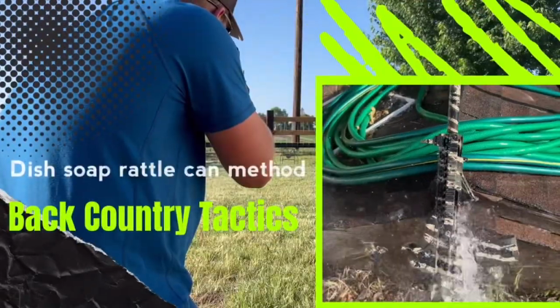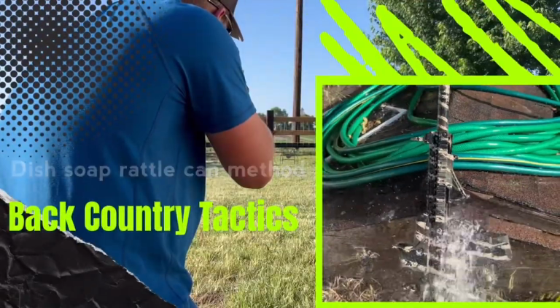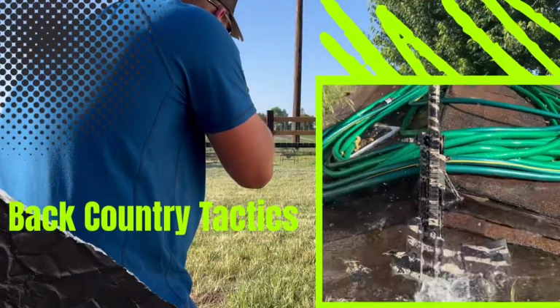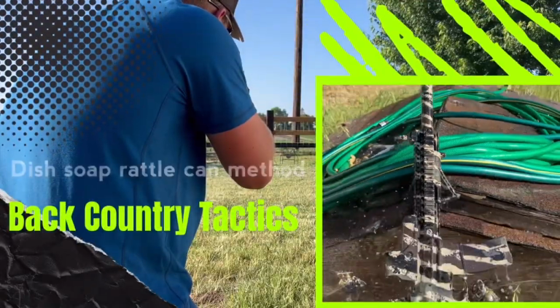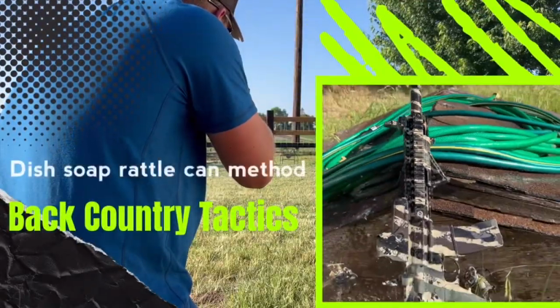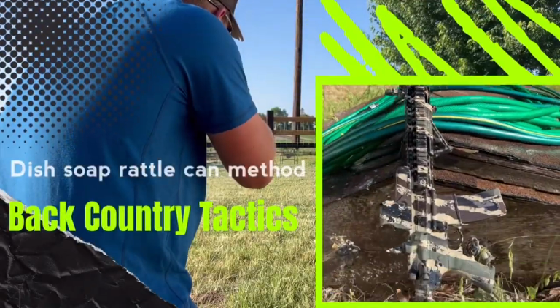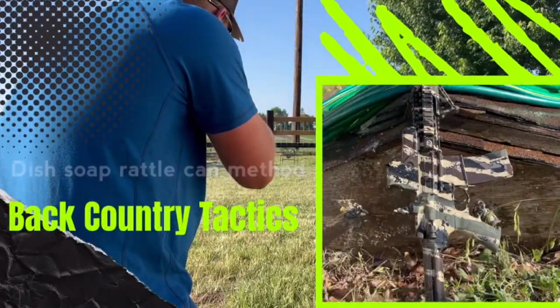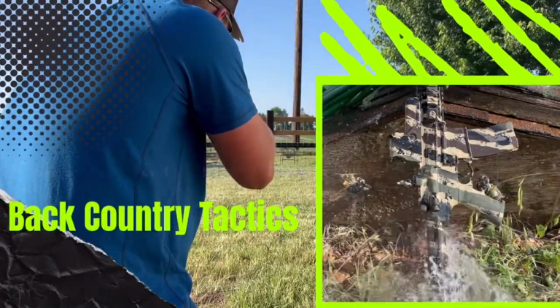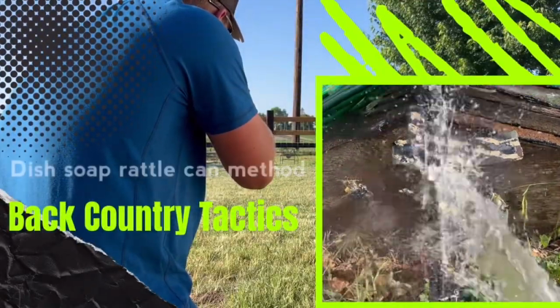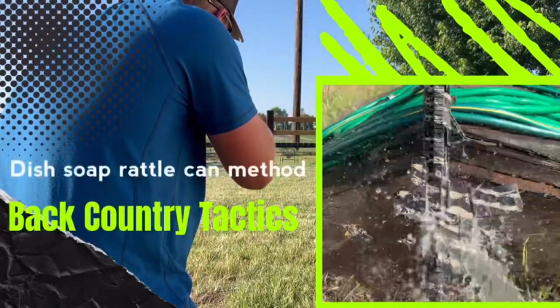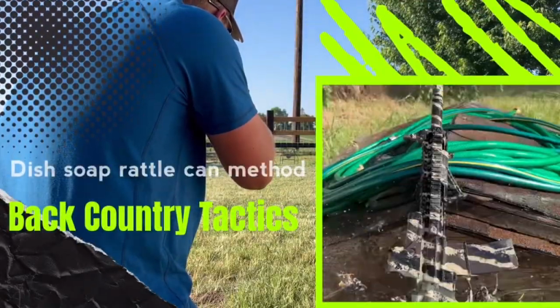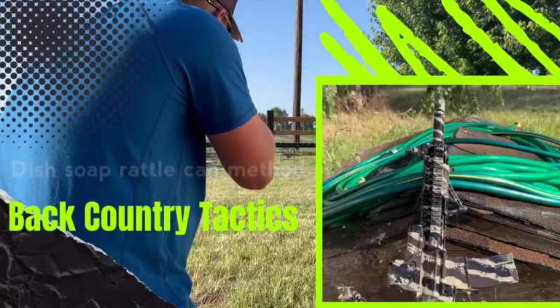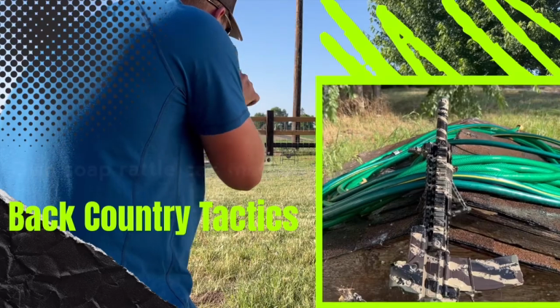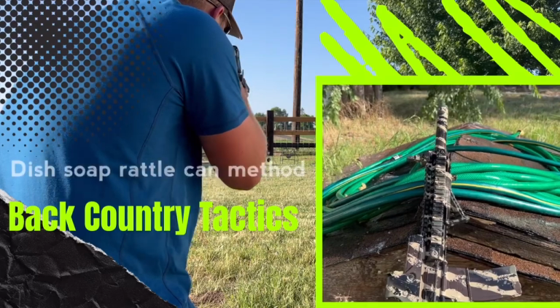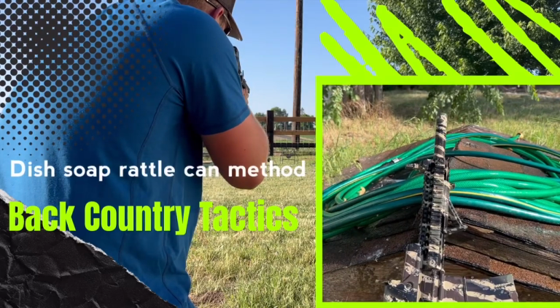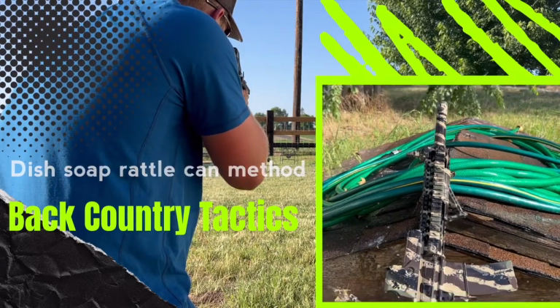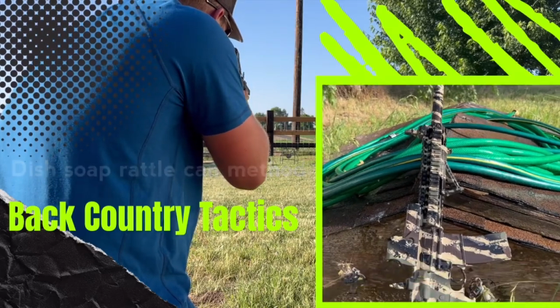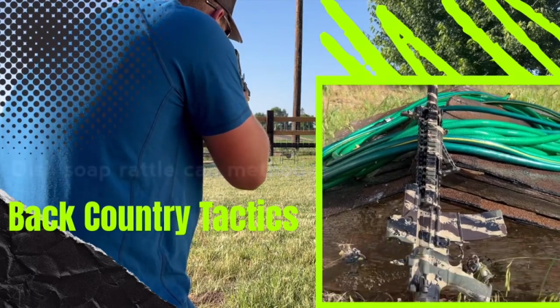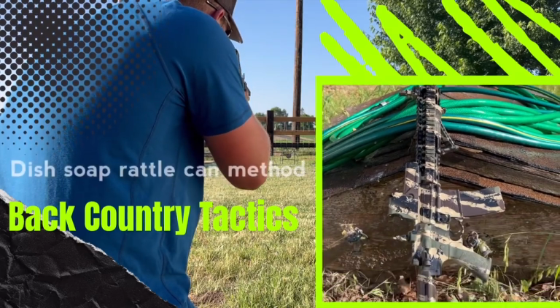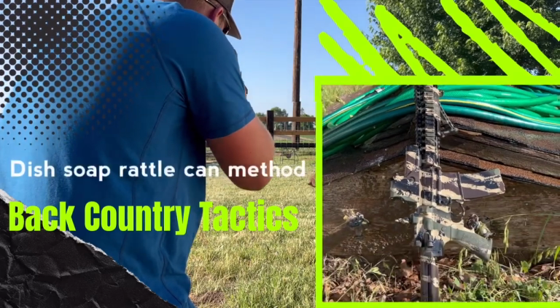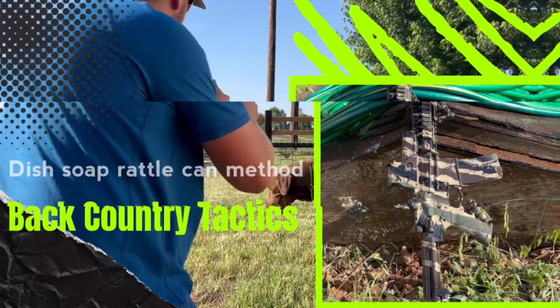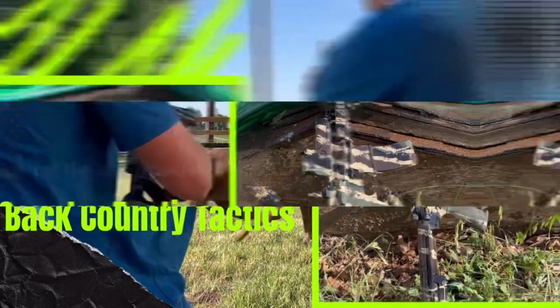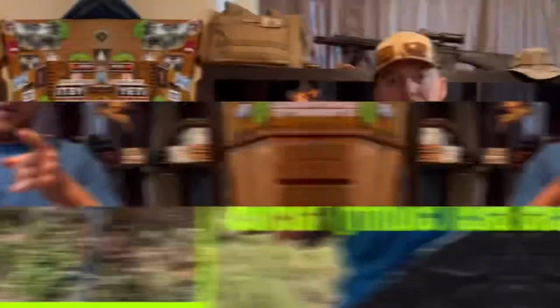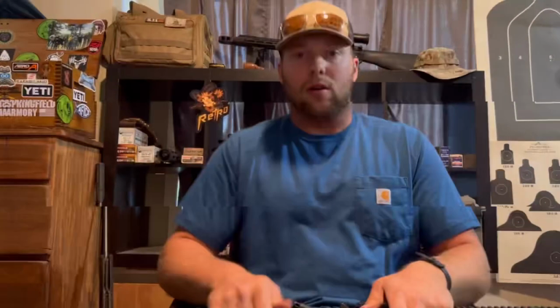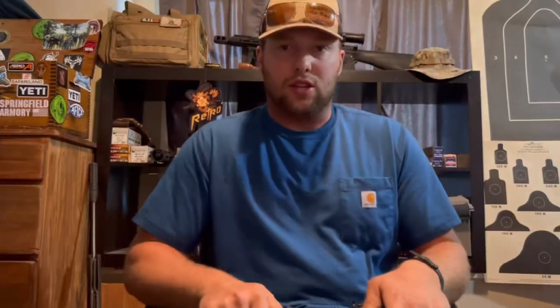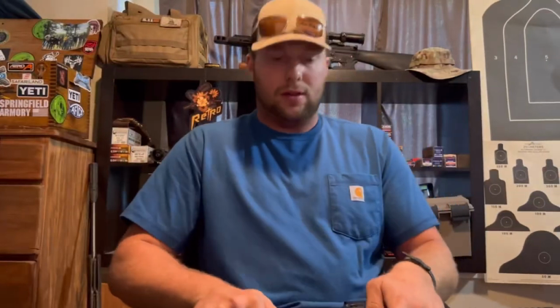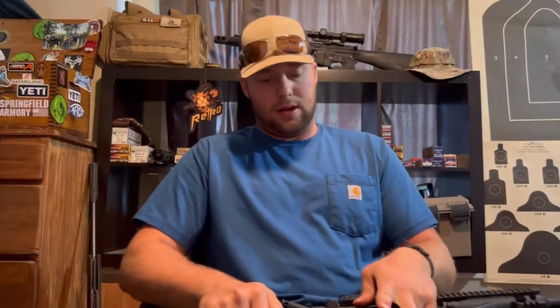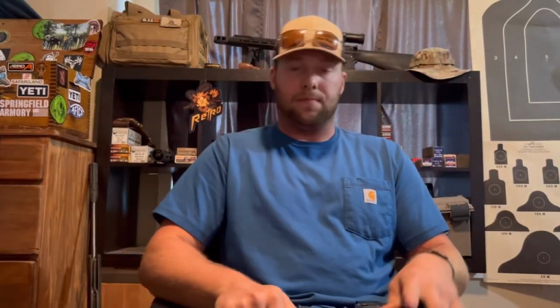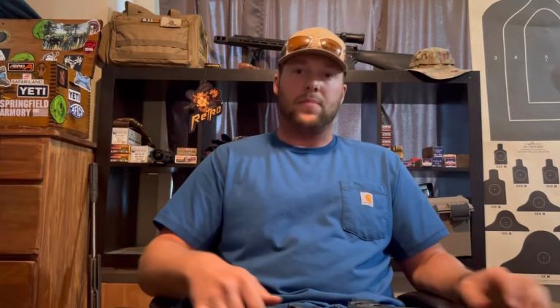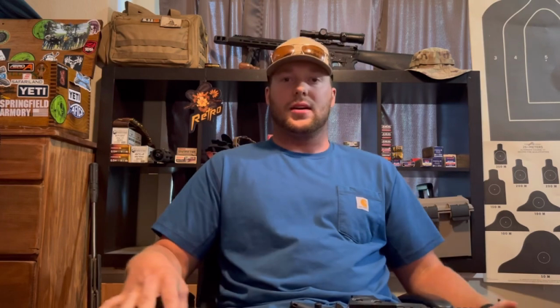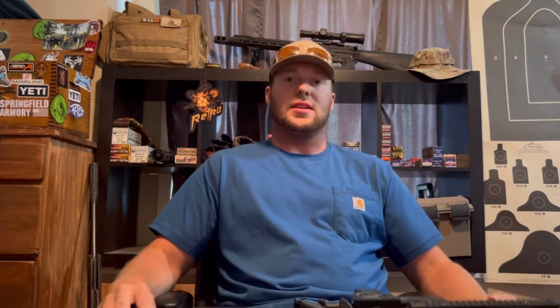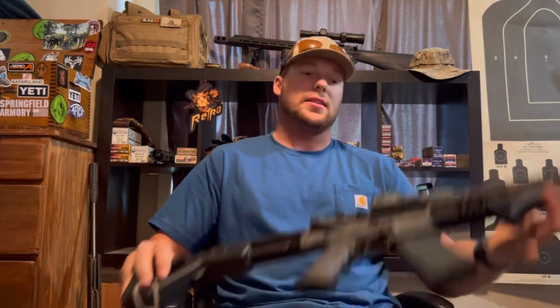And this is our final result after hosing it down. Hello everybody, welcome to the channel — Backcountry Tactics.